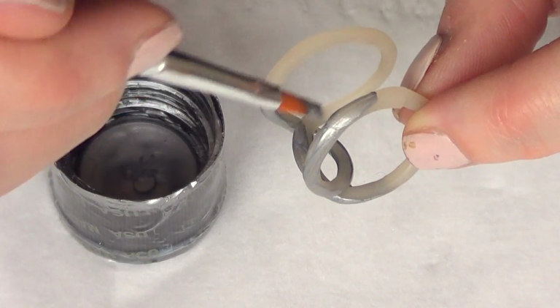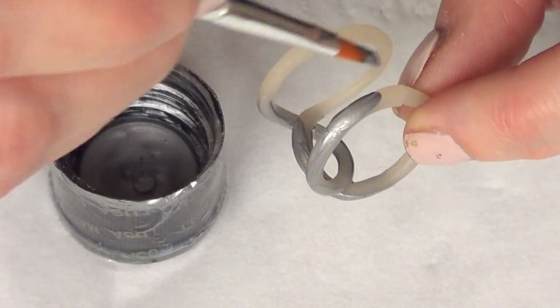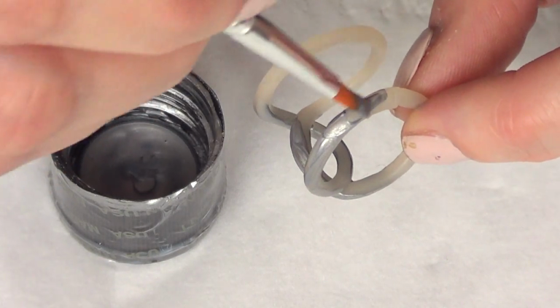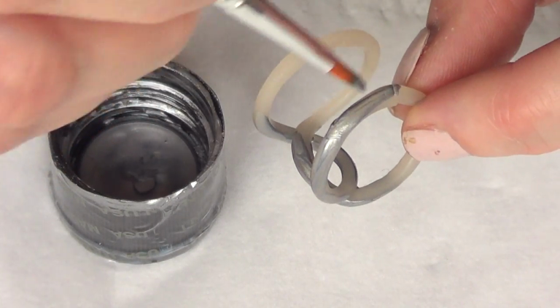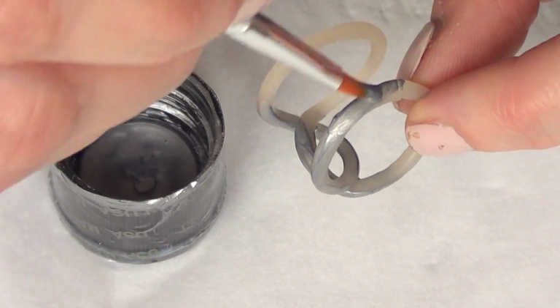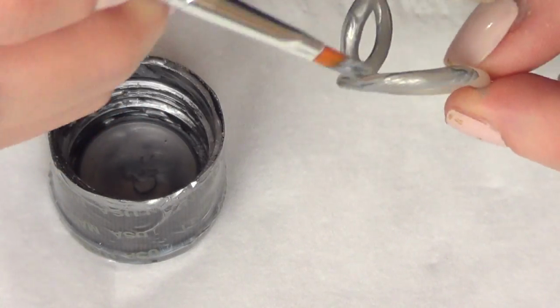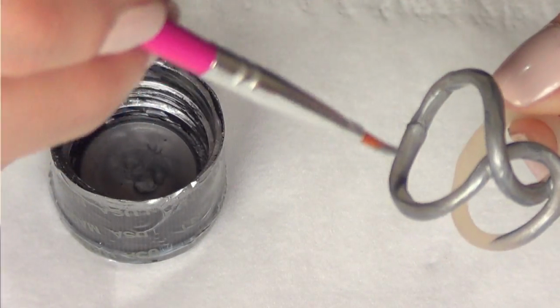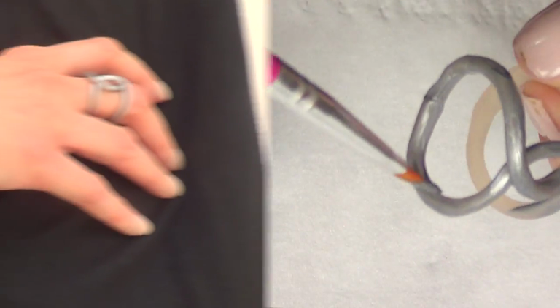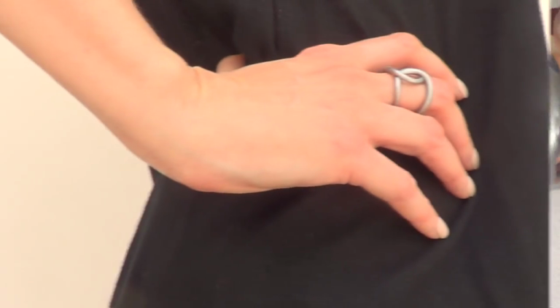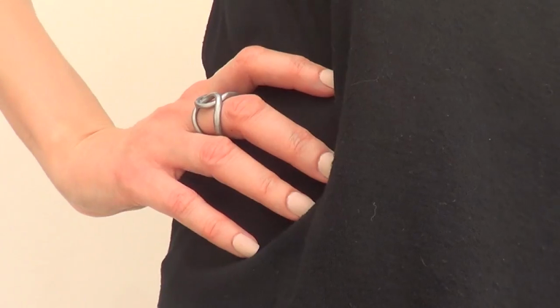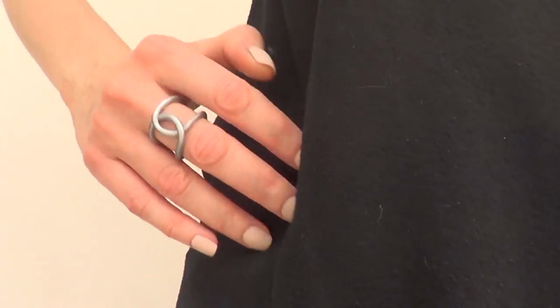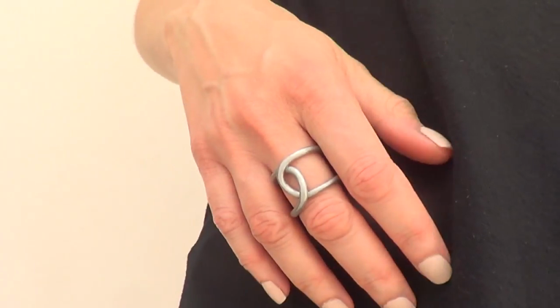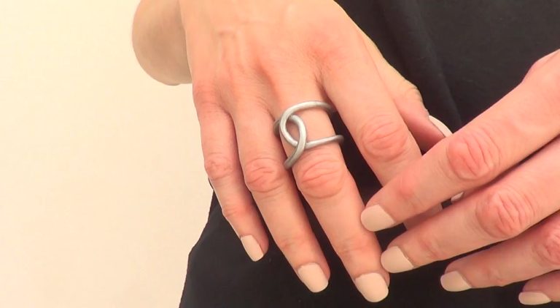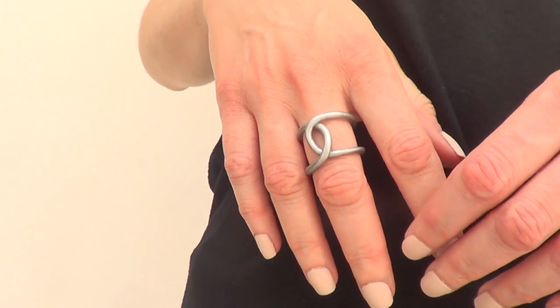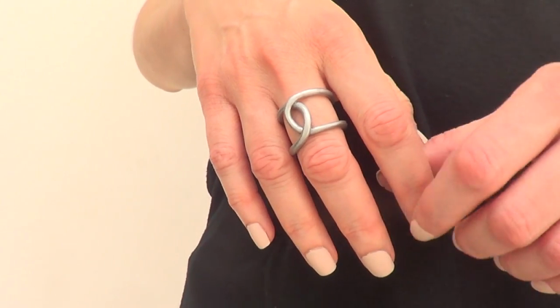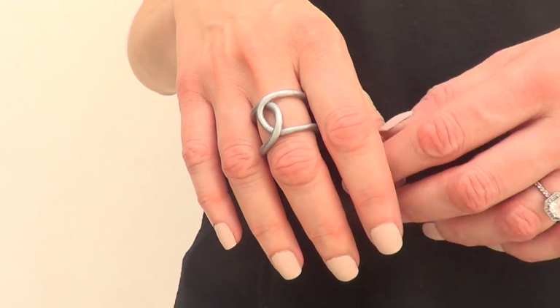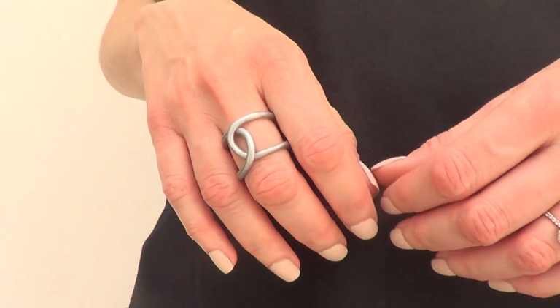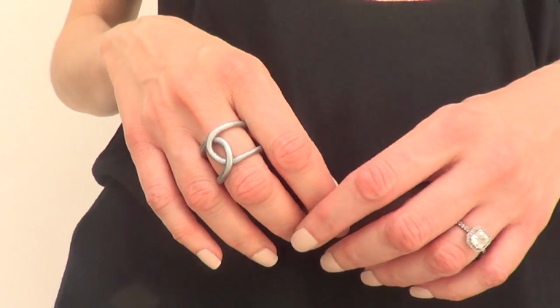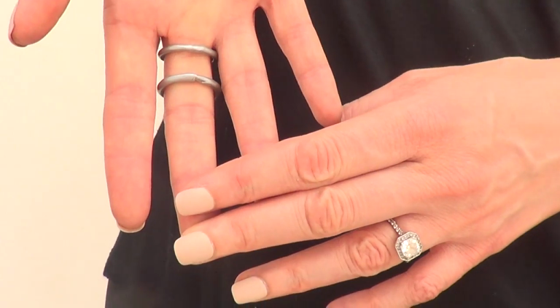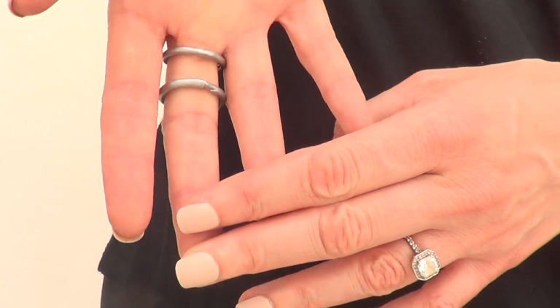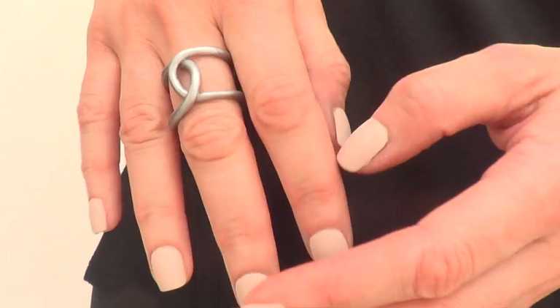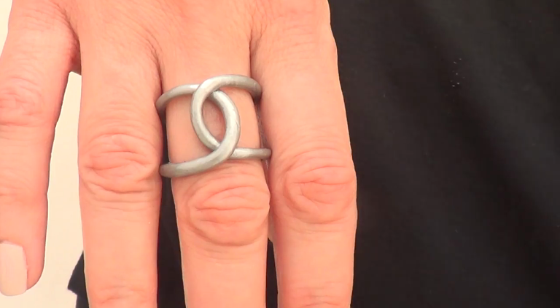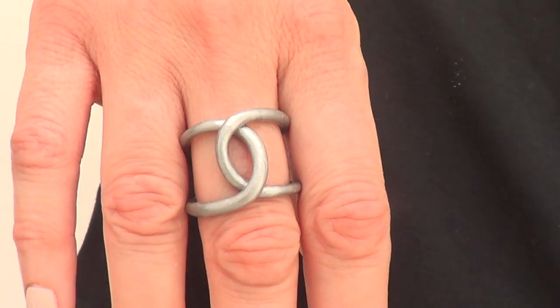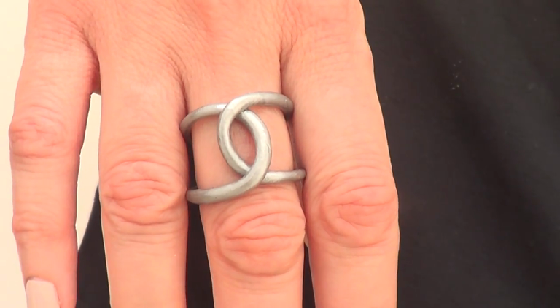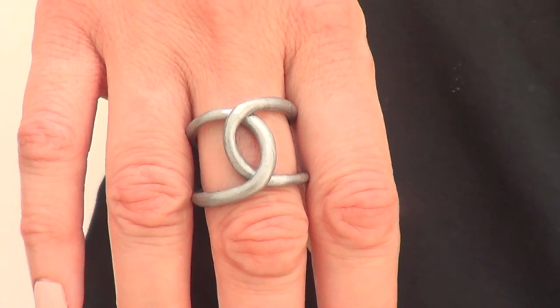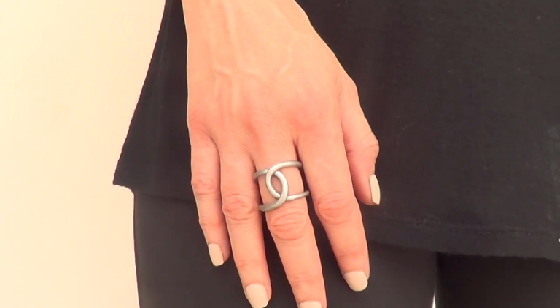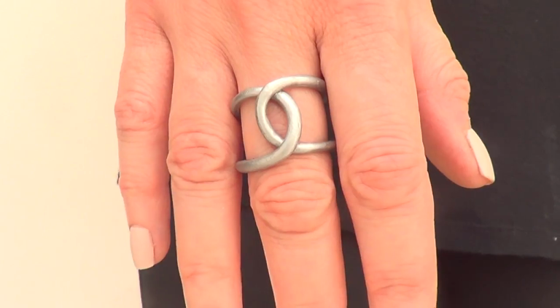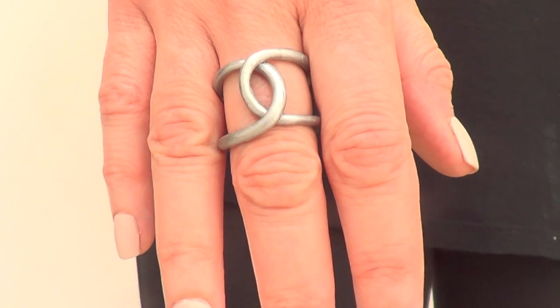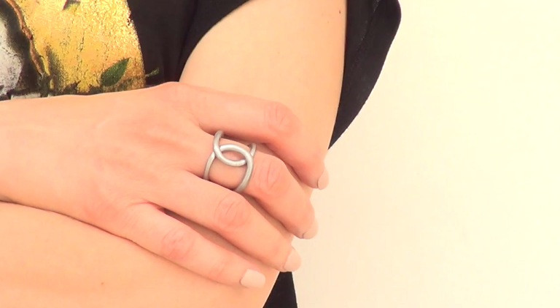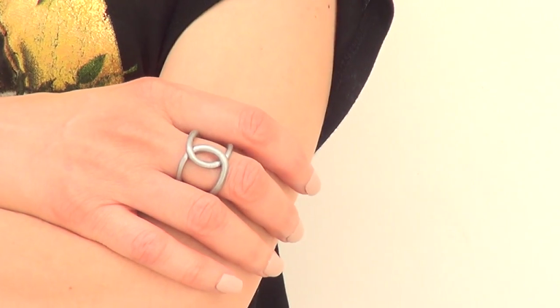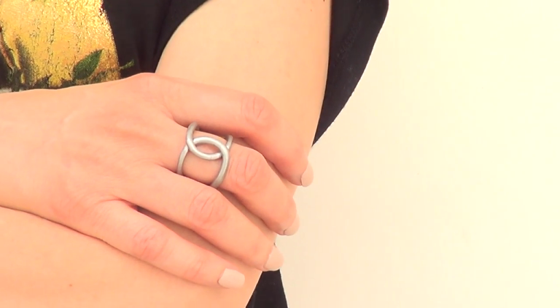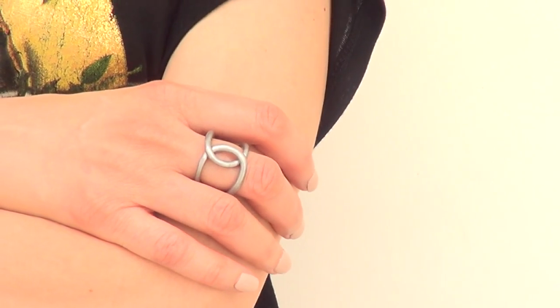Chanel is one of those brands whose logo I really like — it's super classy and edgy. At this point I can't afford anything Chanel, but I can make my own things out of polymer clay and I thought I'd share. I really like this one; it's simple, it's cute, it's edgy.